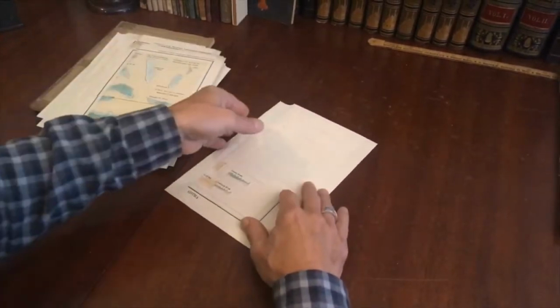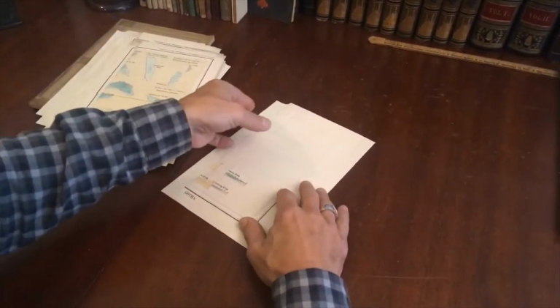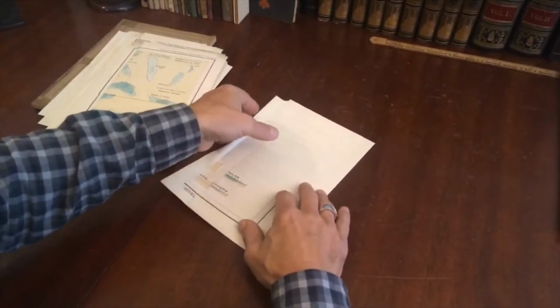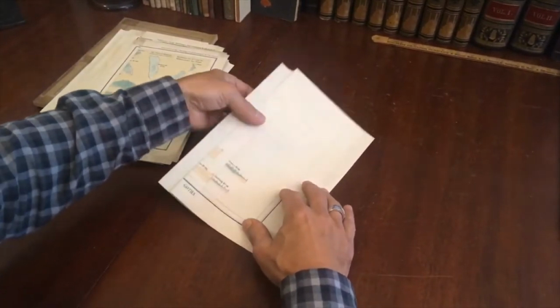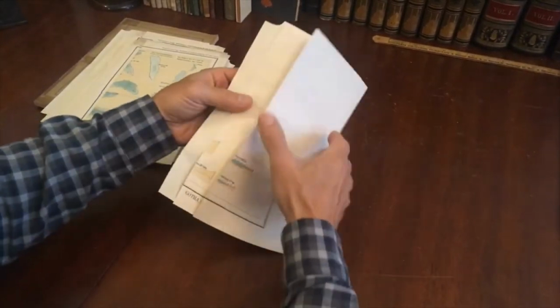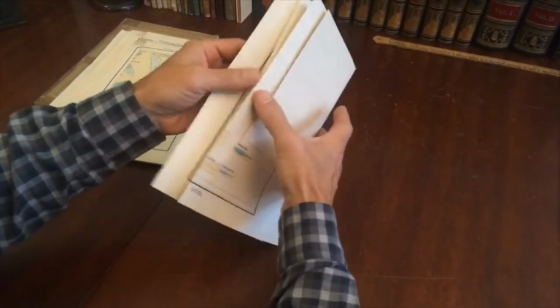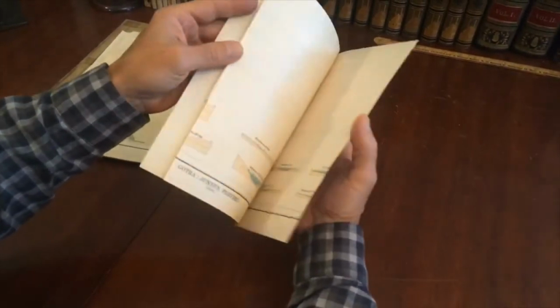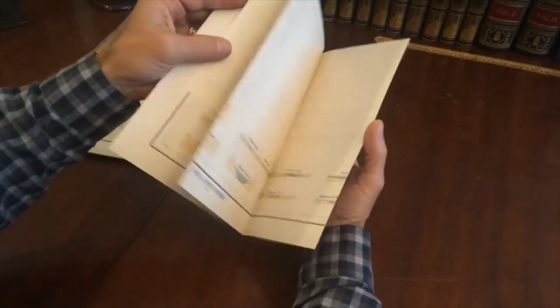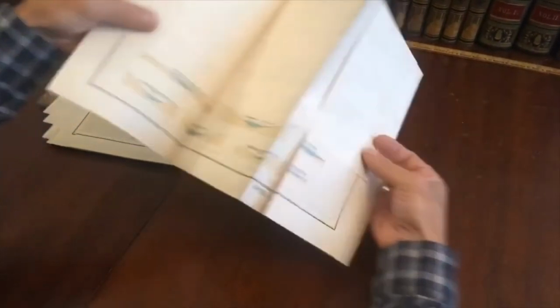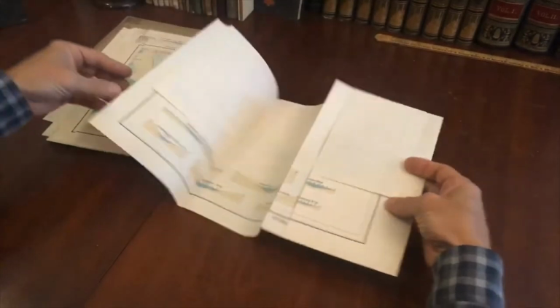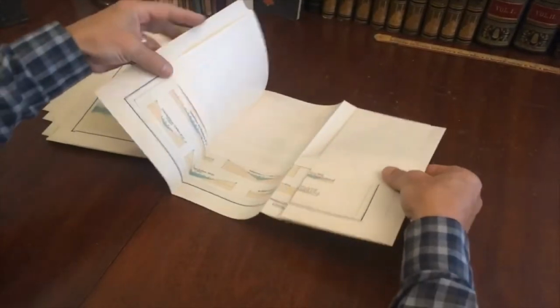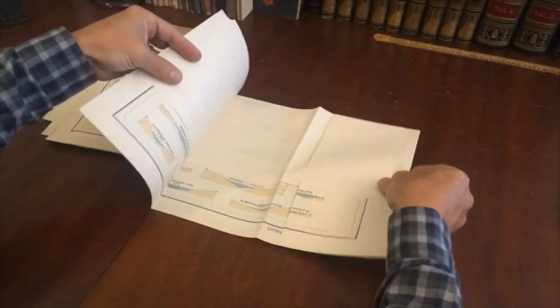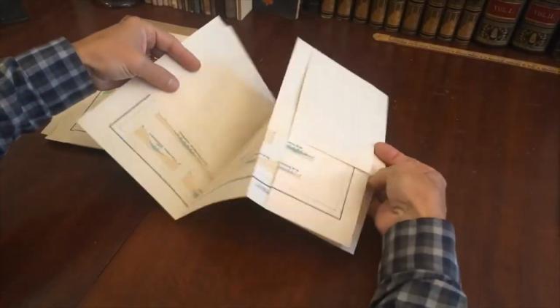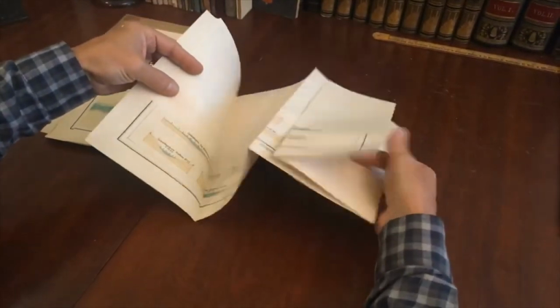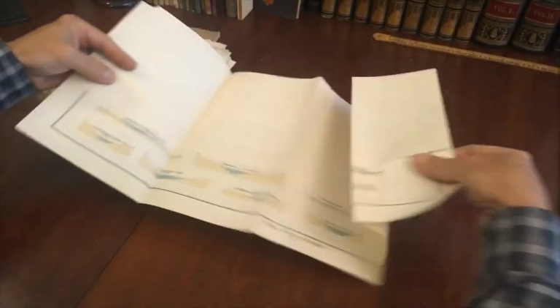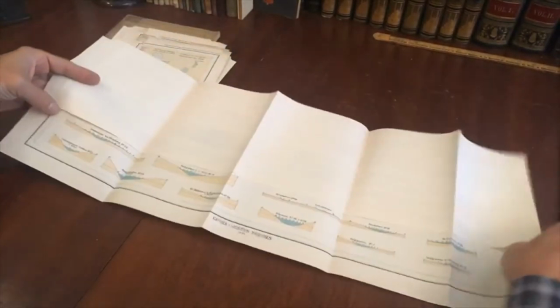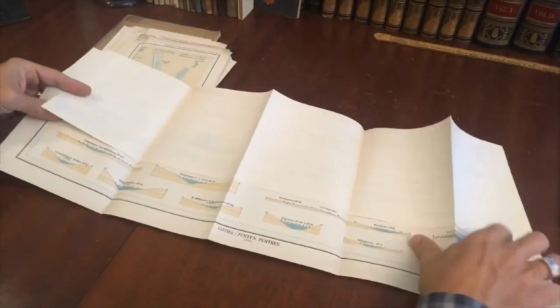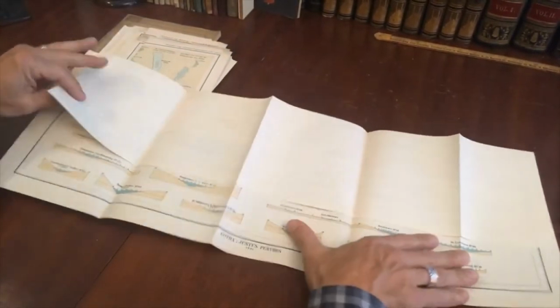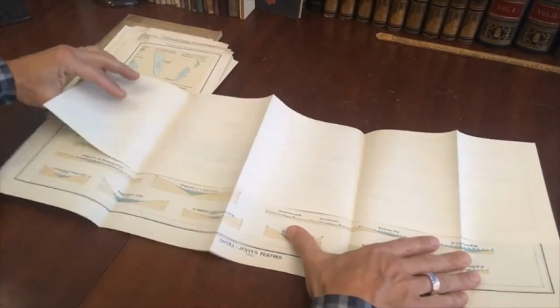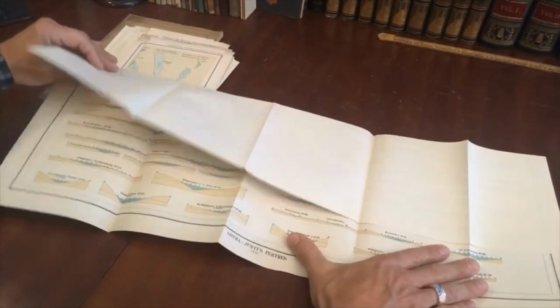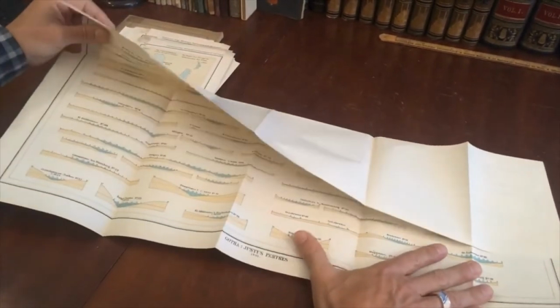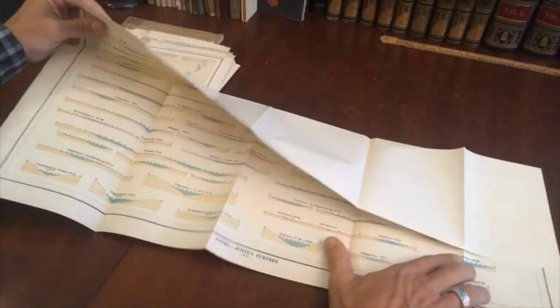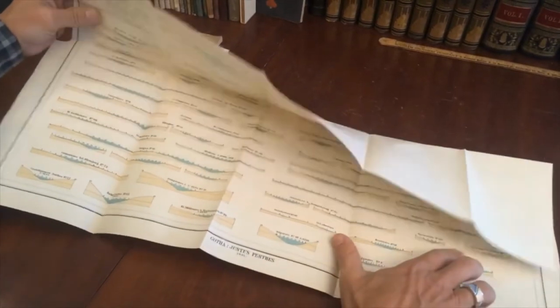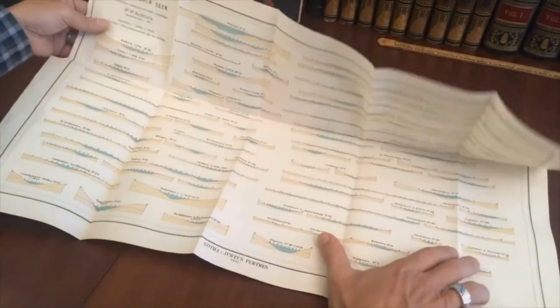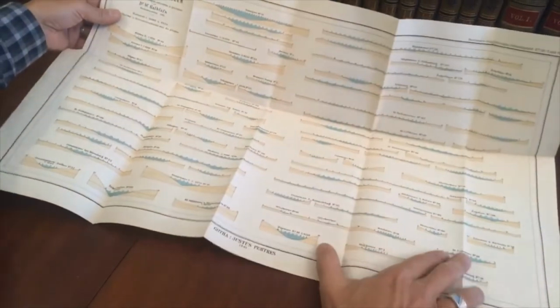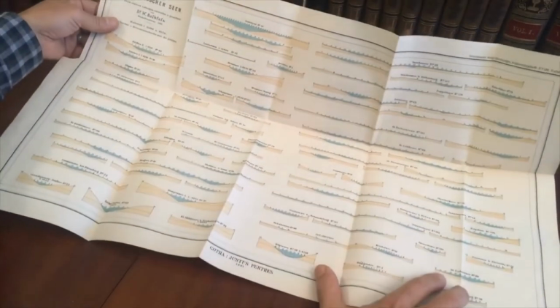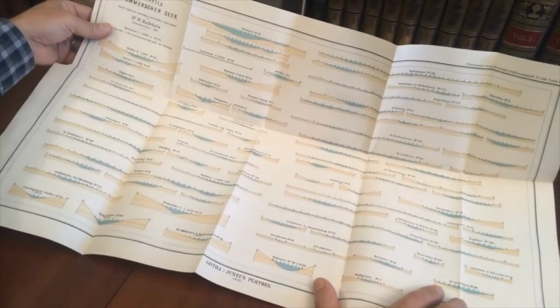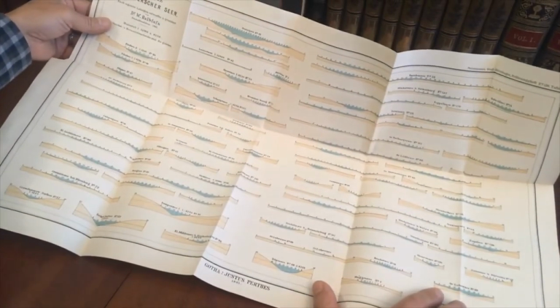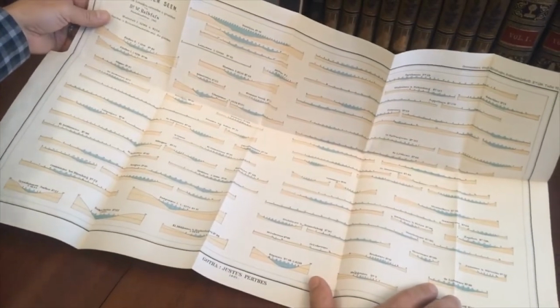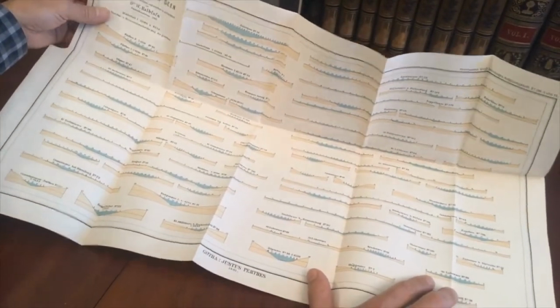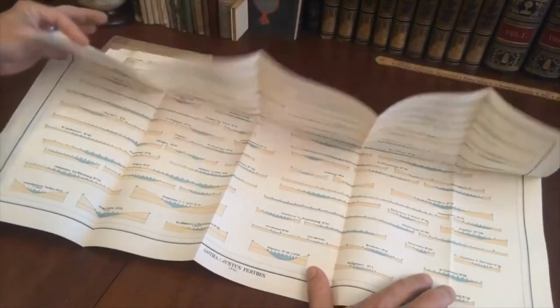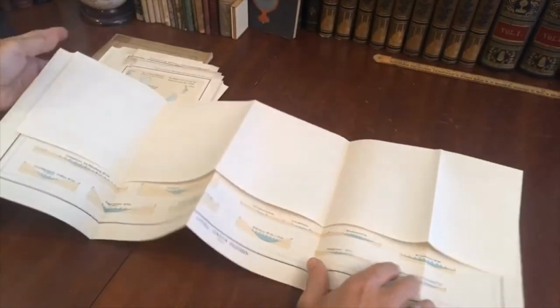And then we have this one — the profile. So there are six maps and the profile, a folding color lithographed sheet, like so. There are profiles of depths of the seas.